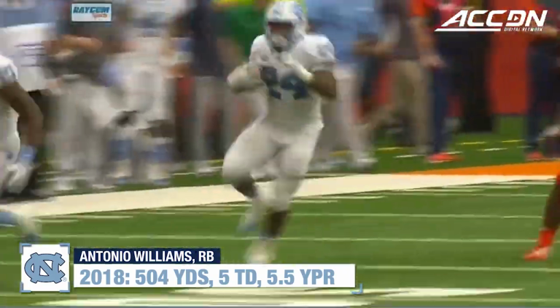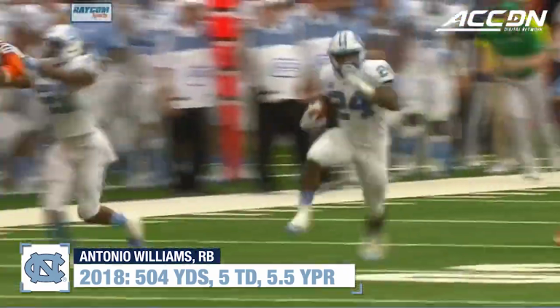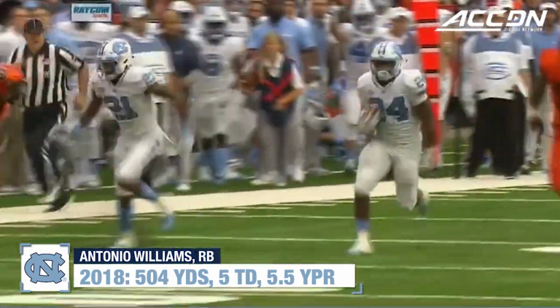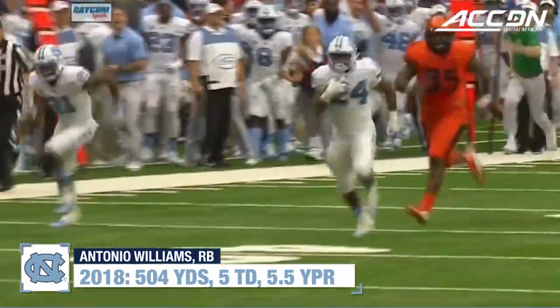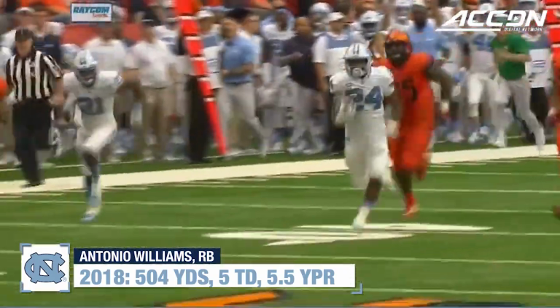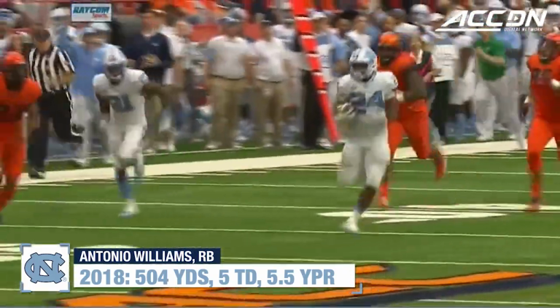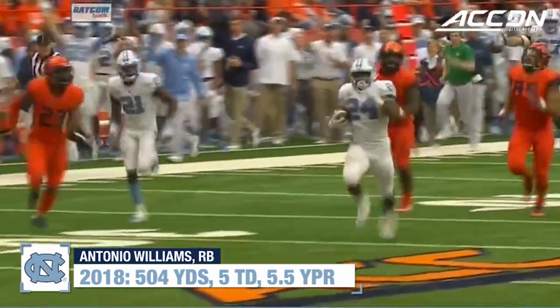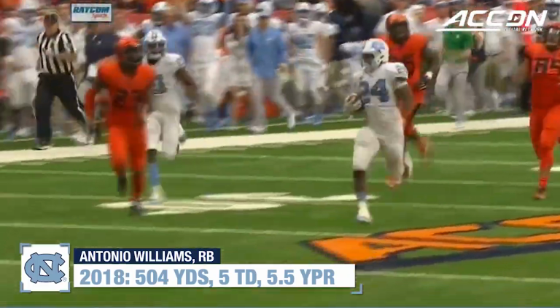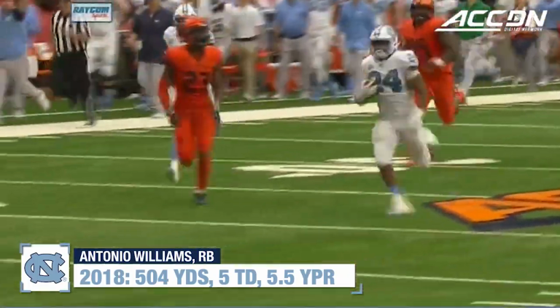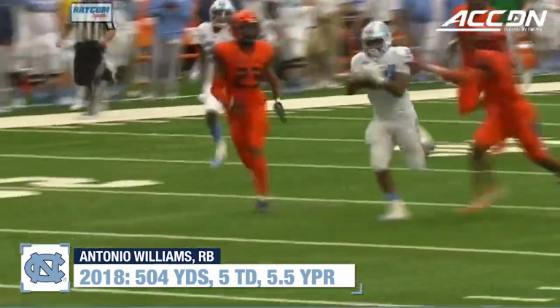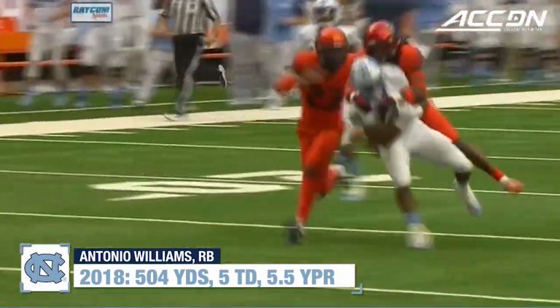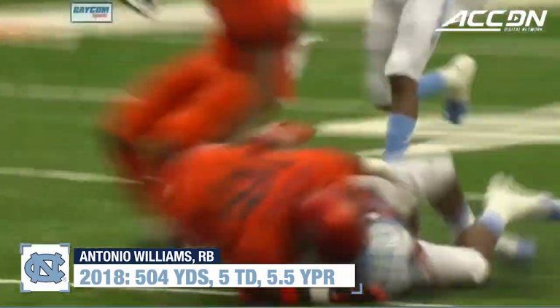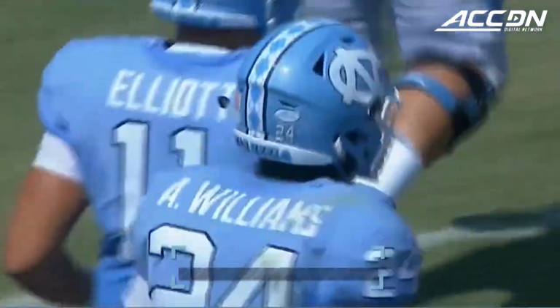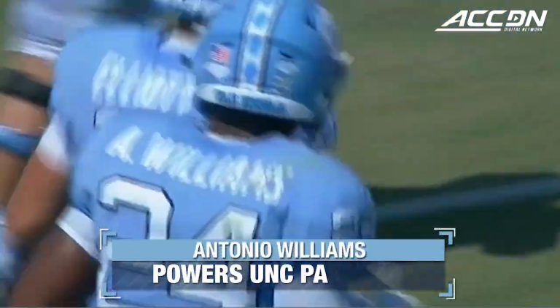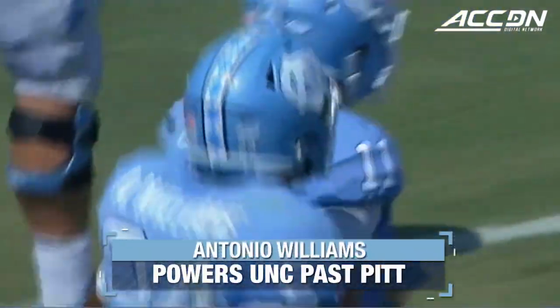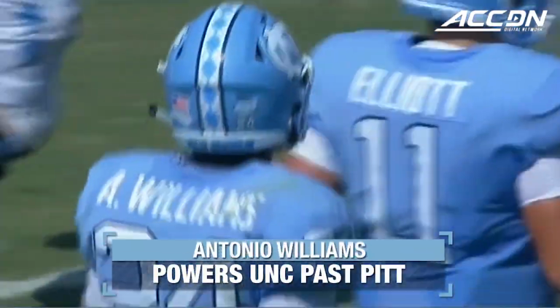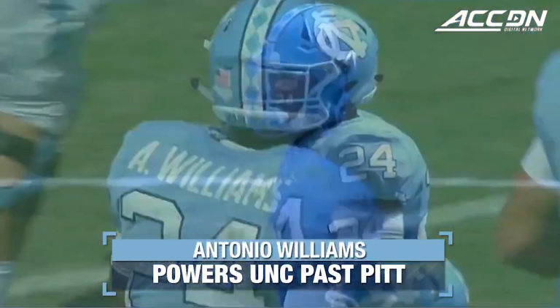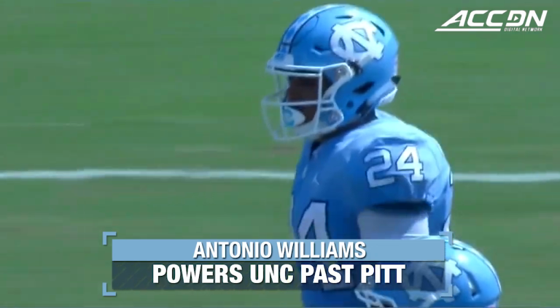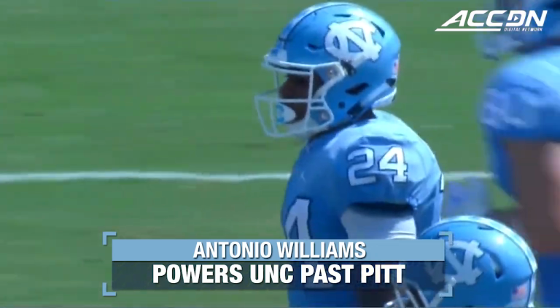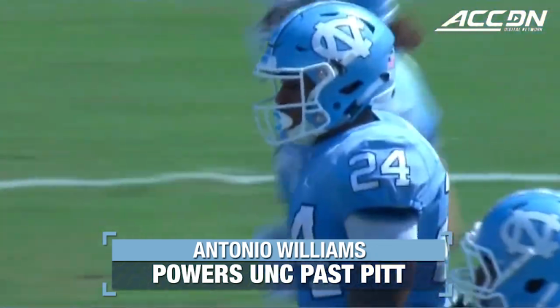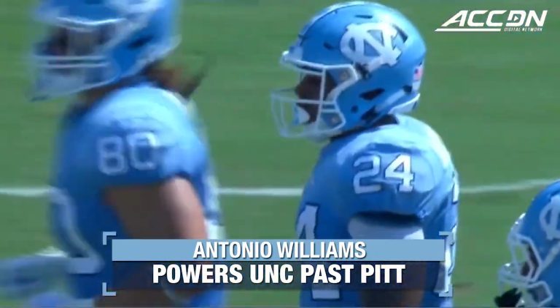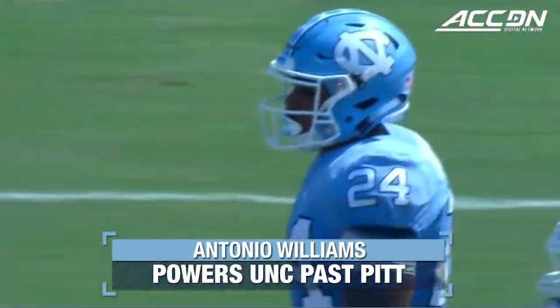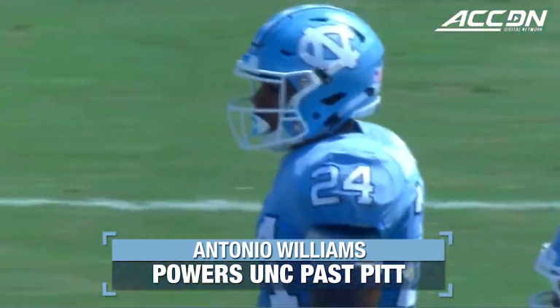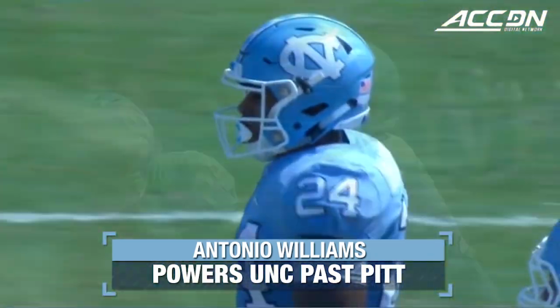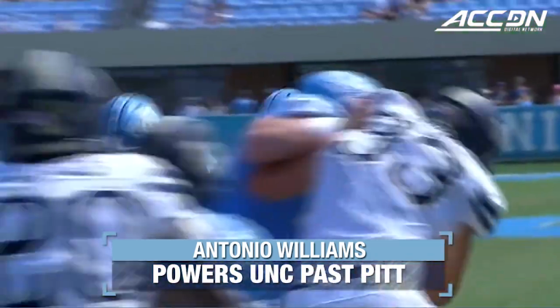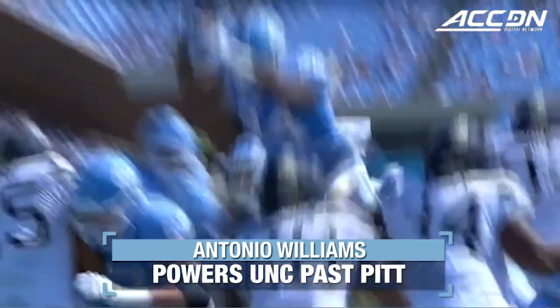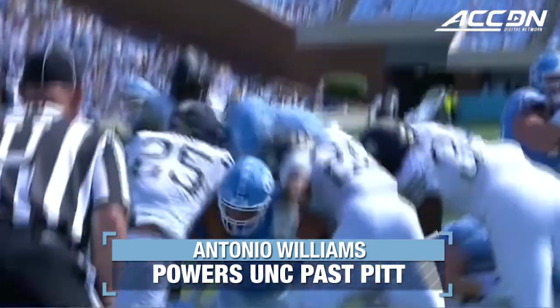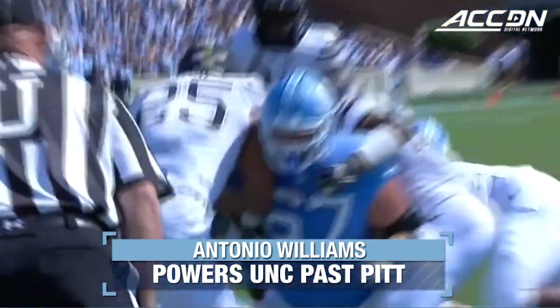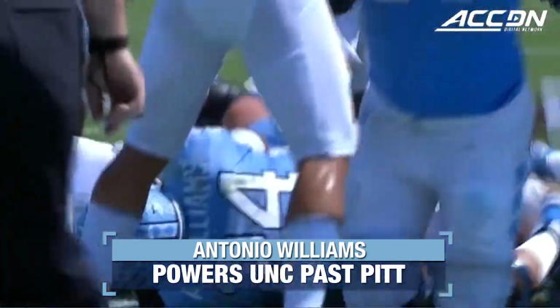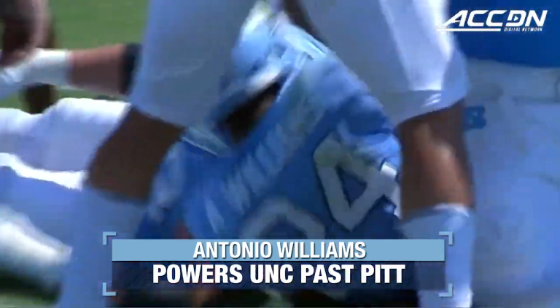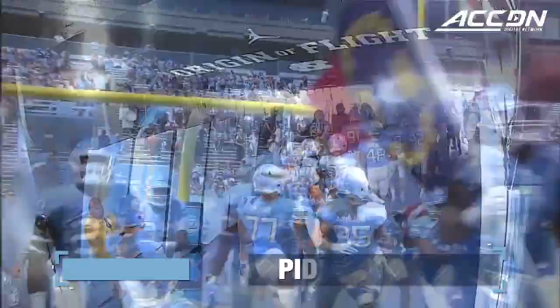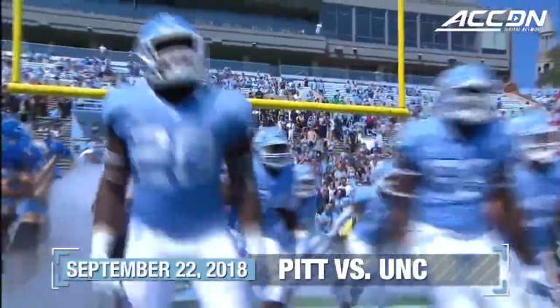Williams across midfield trying to accelerate. This is Williams, head tackle near the 10. Antonio Williams, big play potential. We've seen that on the long touchdown run. Then how about the power to jump over the top, the athleticism to put it in the end zone.